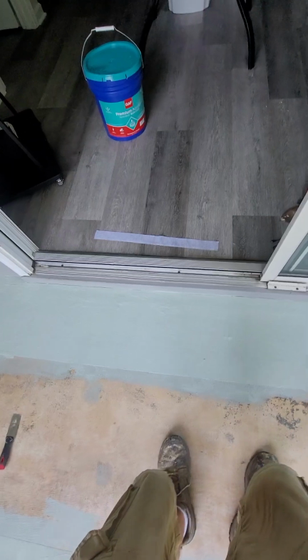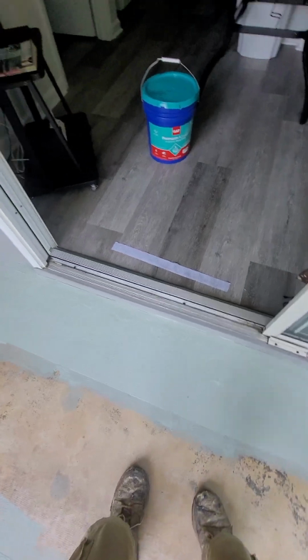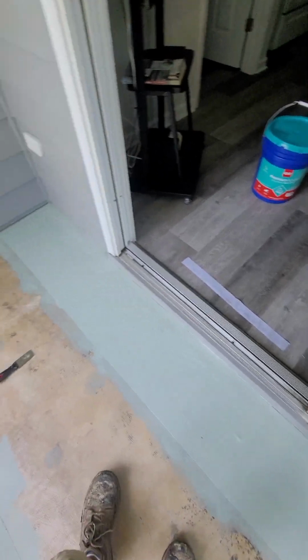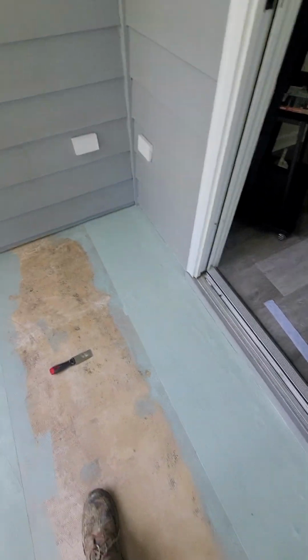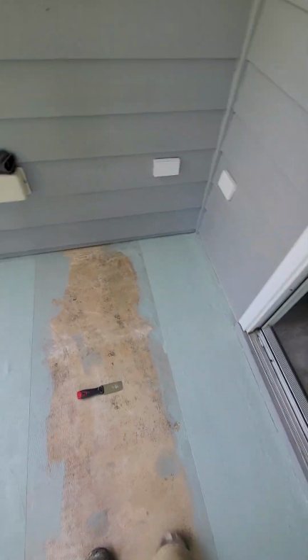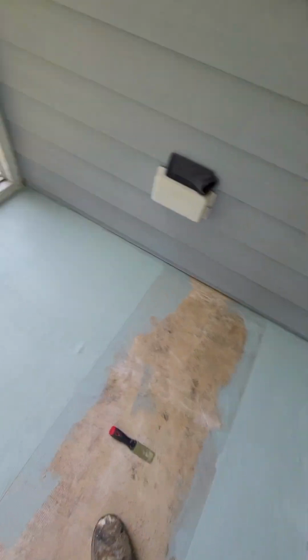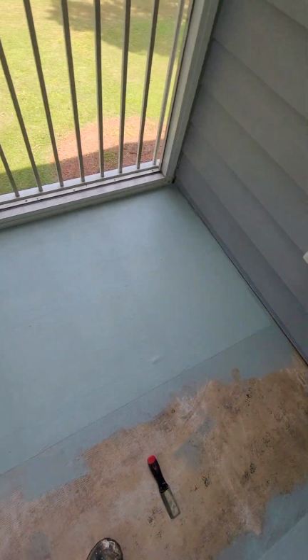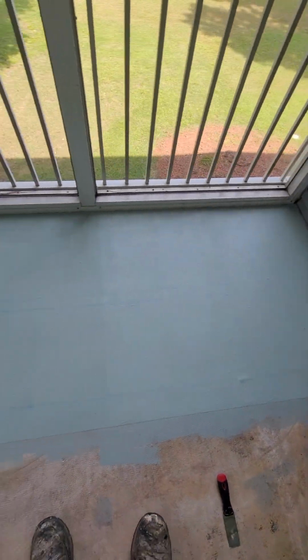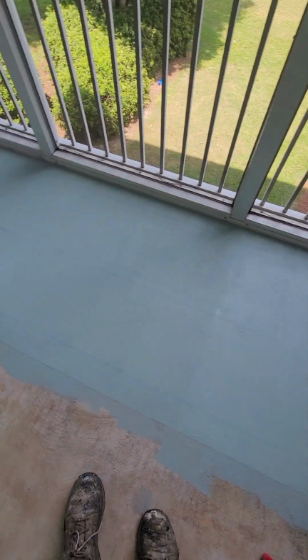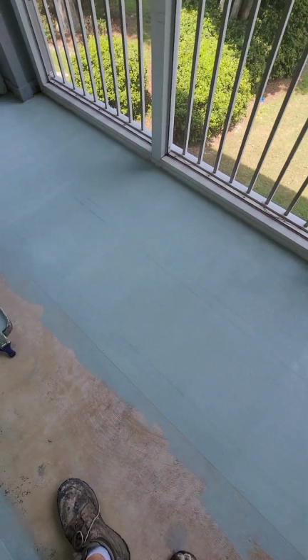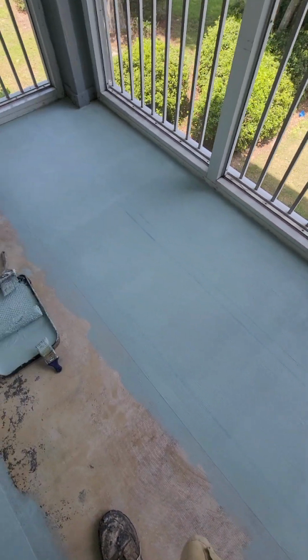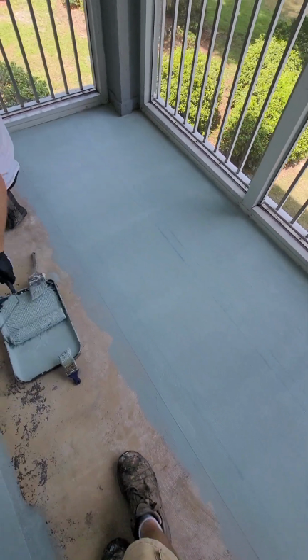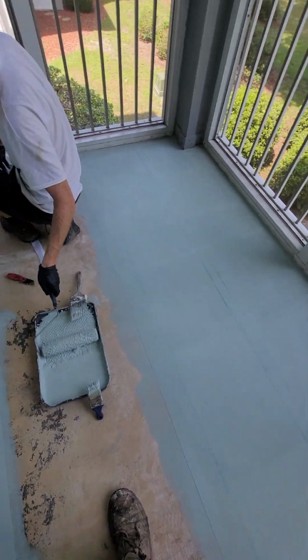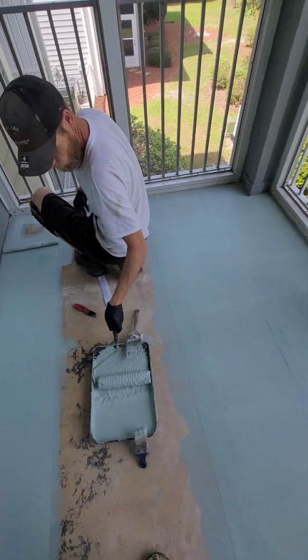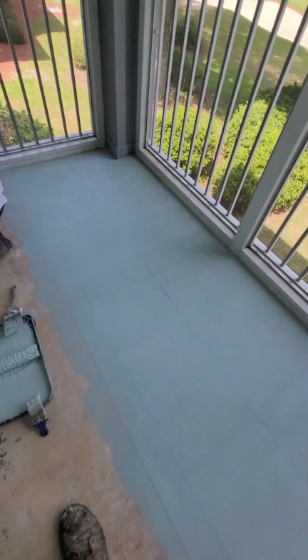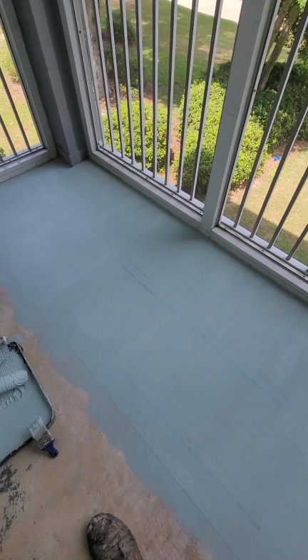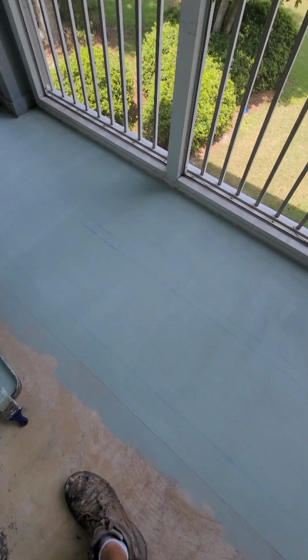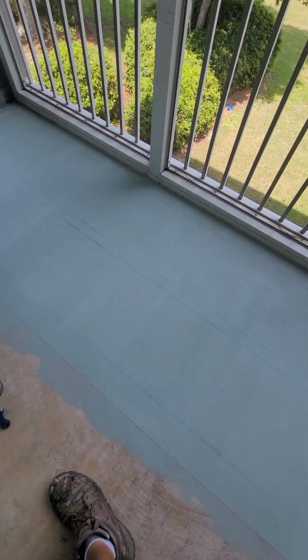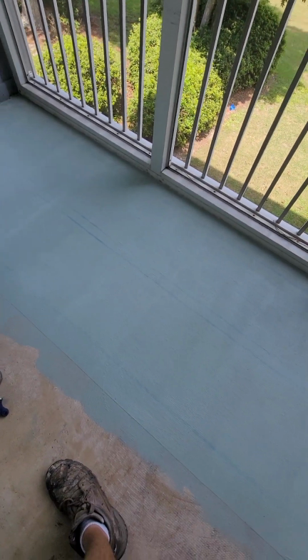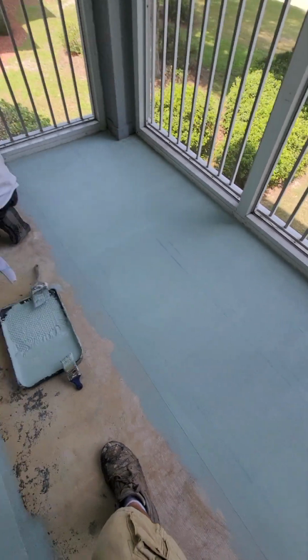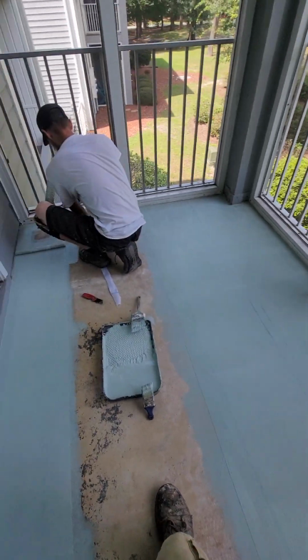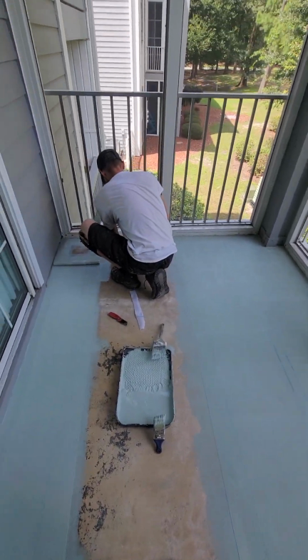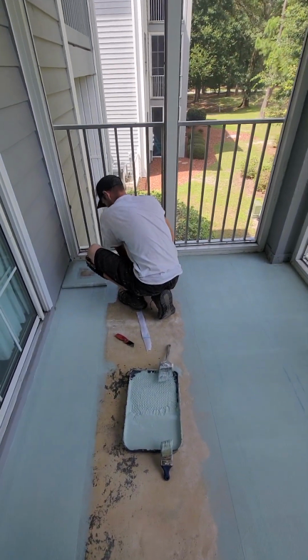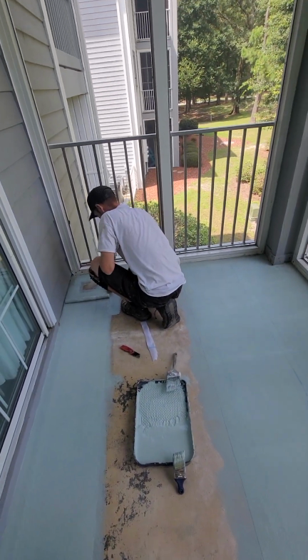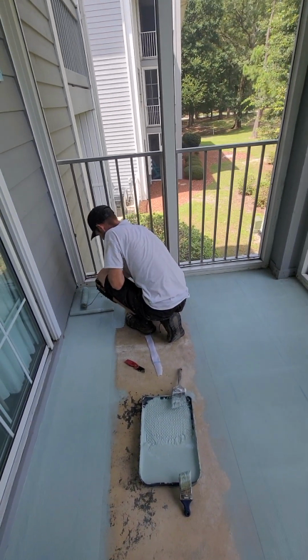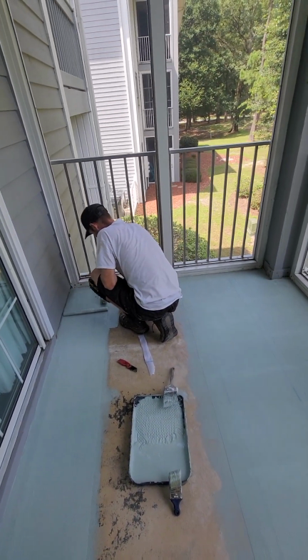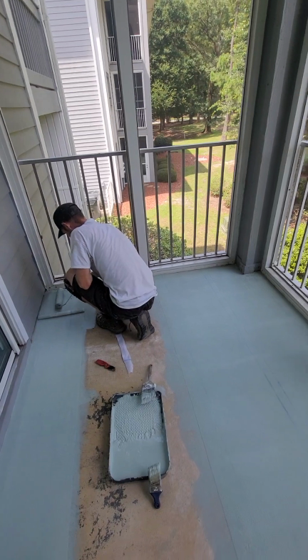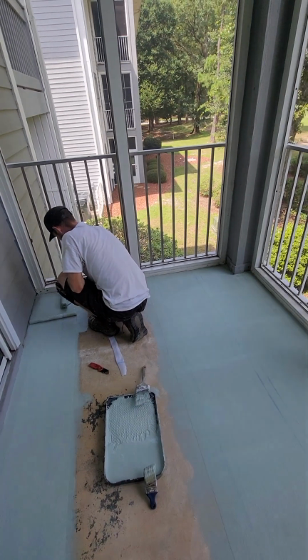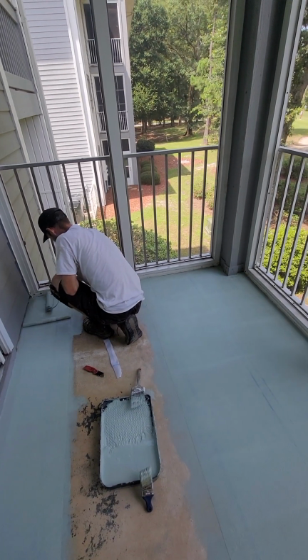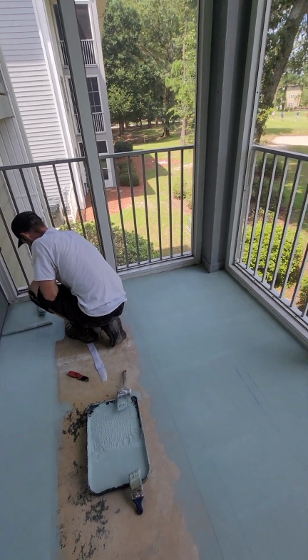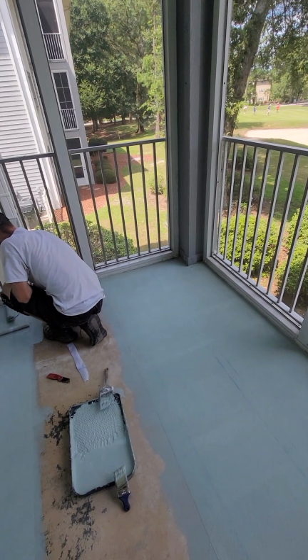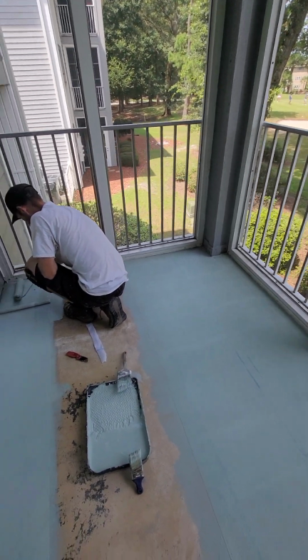All right guys, let's give you an update here. That's our first pass. But the deck's pitched out, so you want your outside edge on first, just like a roof guys. Ice and water shield tar paper — start at the bottom, work your way toward the top.